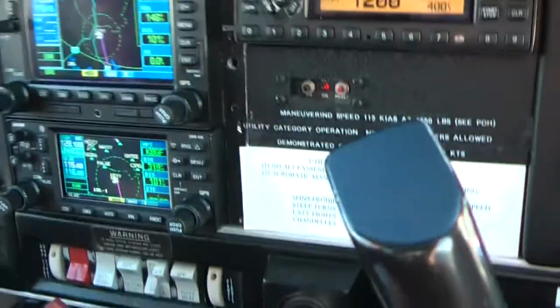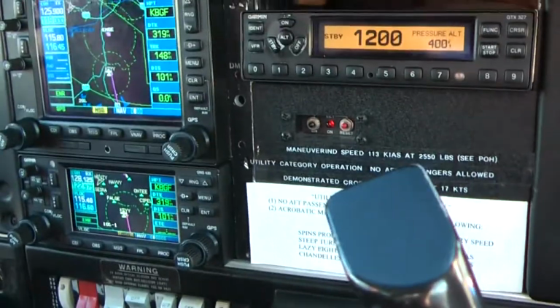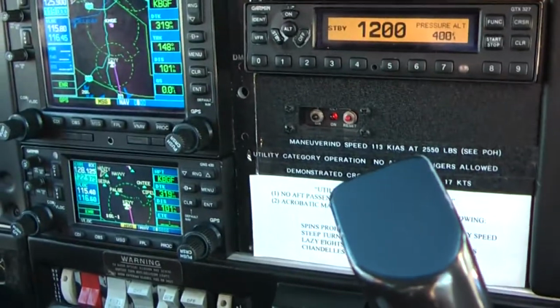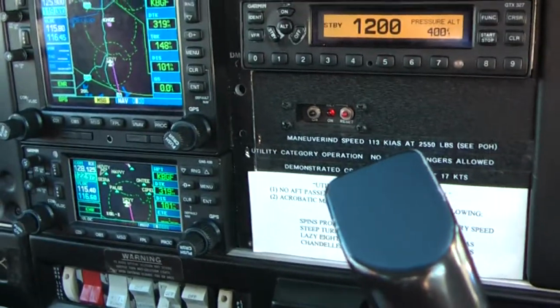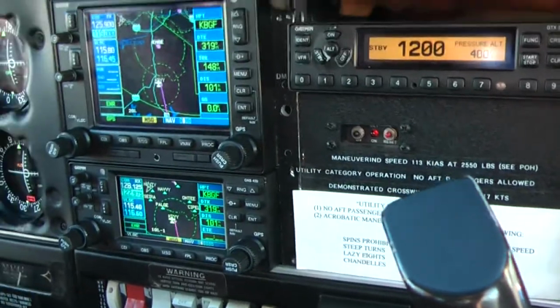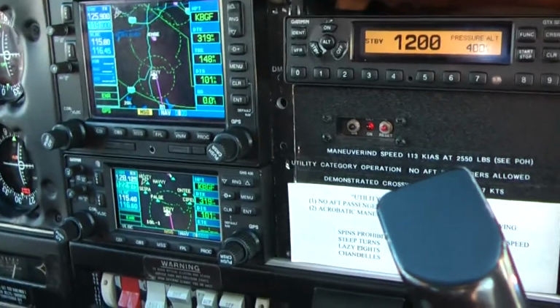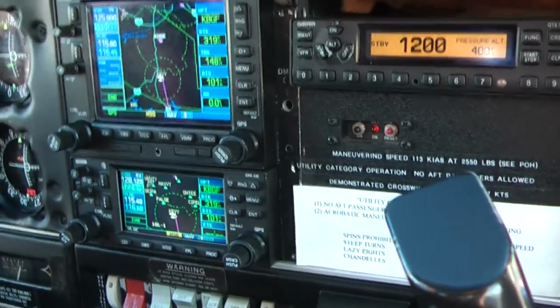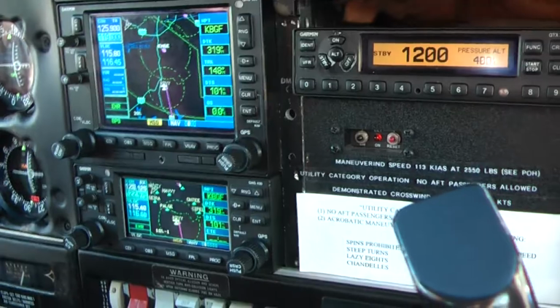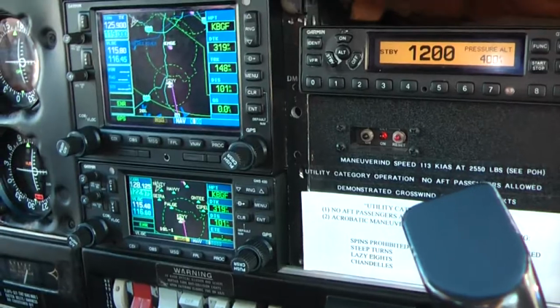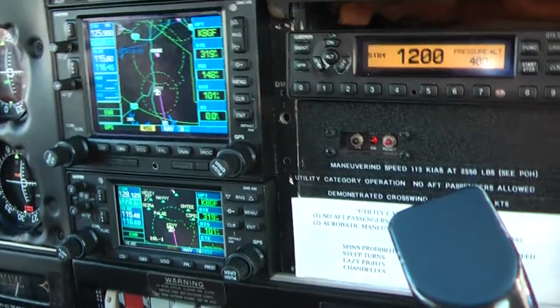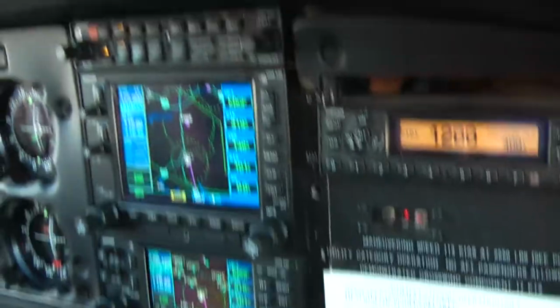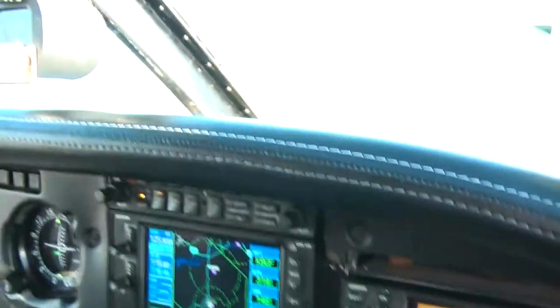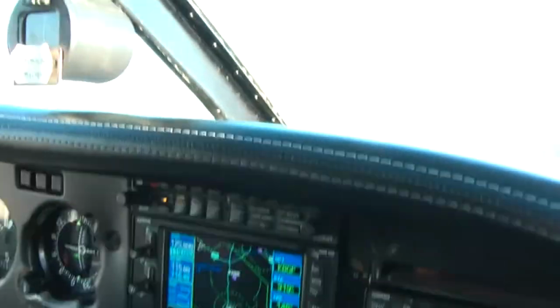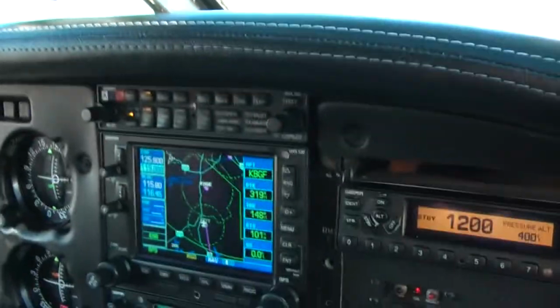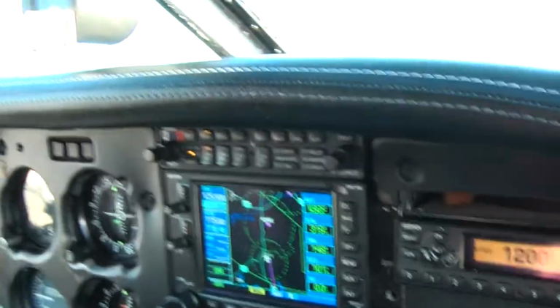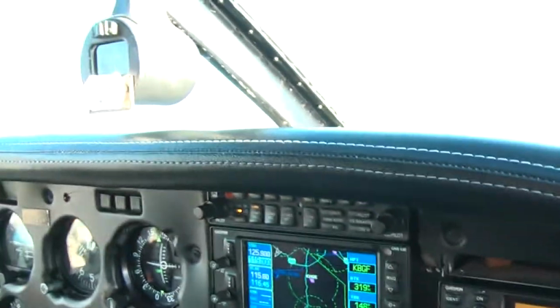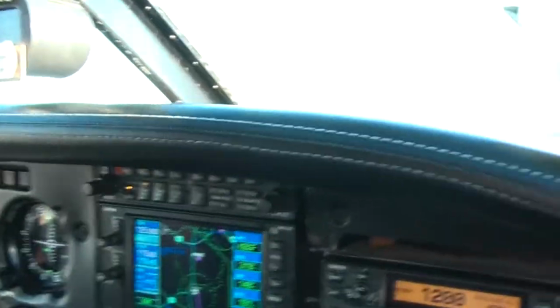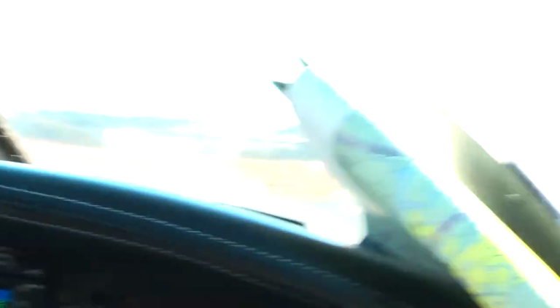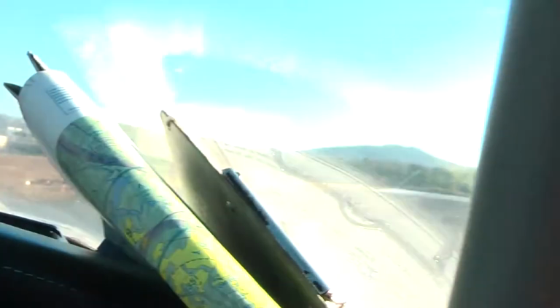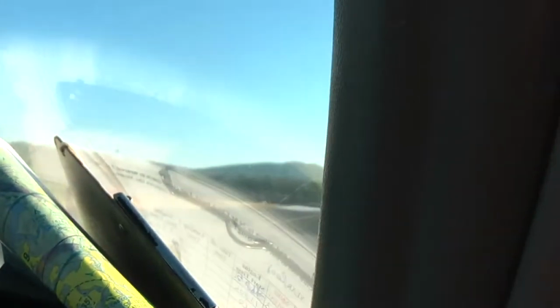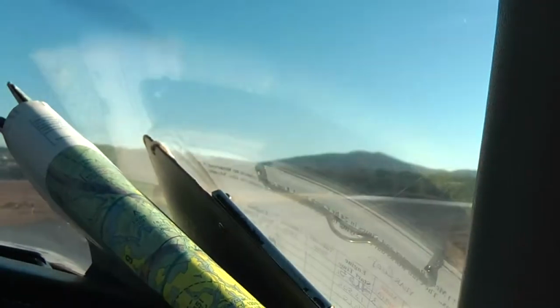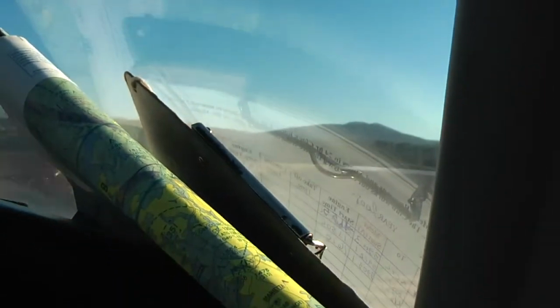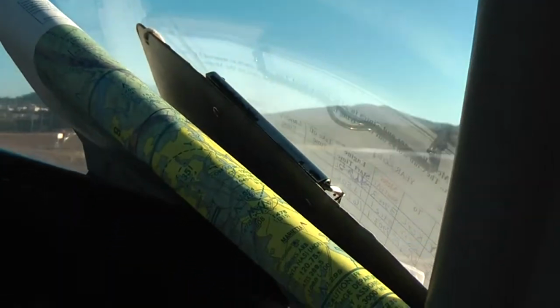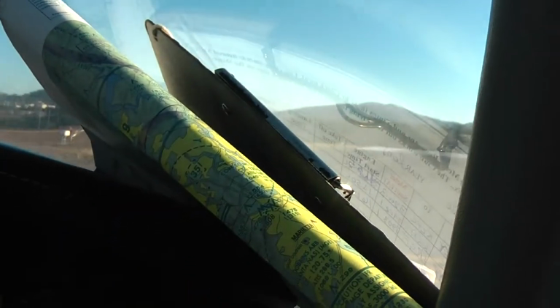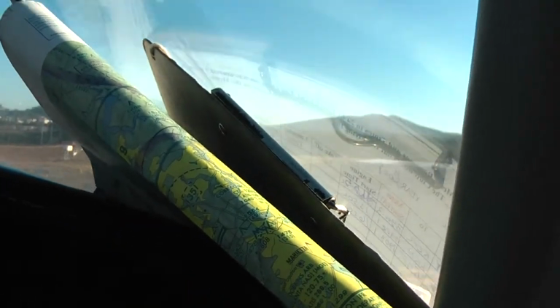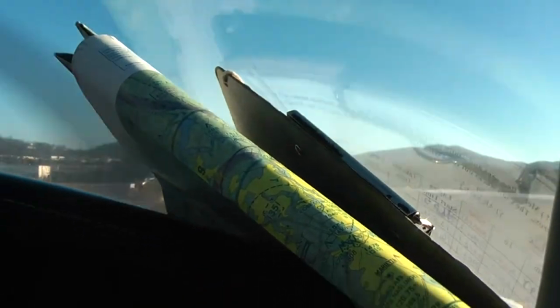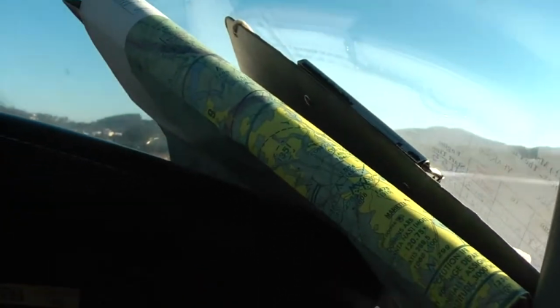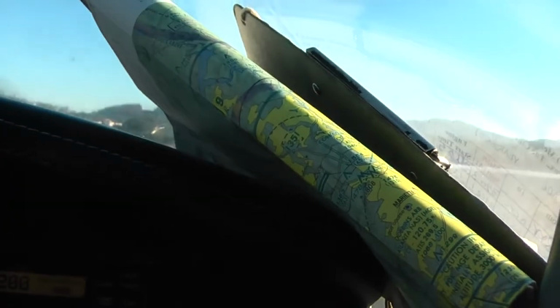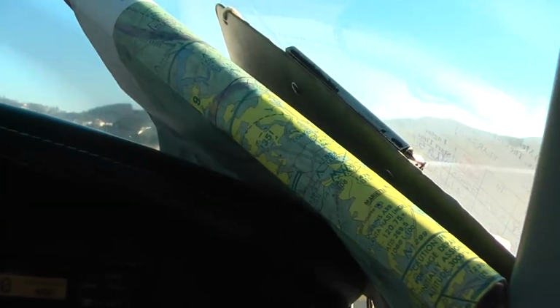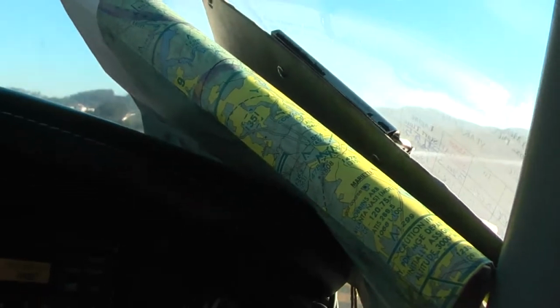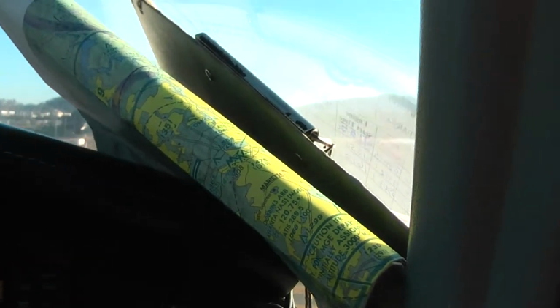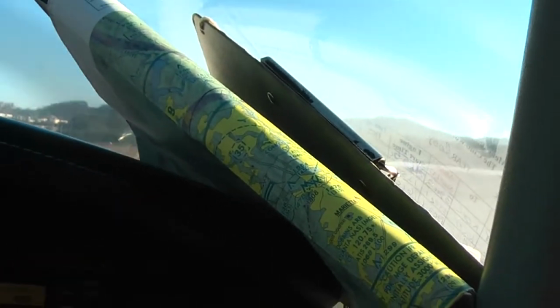Macomb Tower, Archer 2090 Victor, Alpha 6 ready for departure. 2090 Victor, no delay, Golden Eagle Traffic 2 straight in, cleared for takeoff. Cleared for takeoff, Archer 2090 Victor.